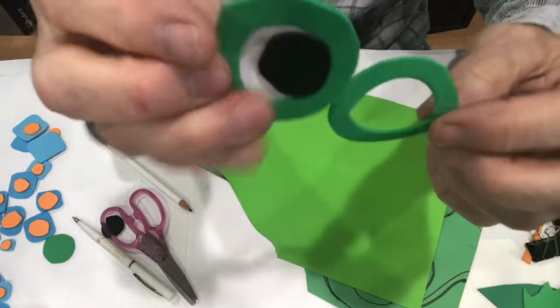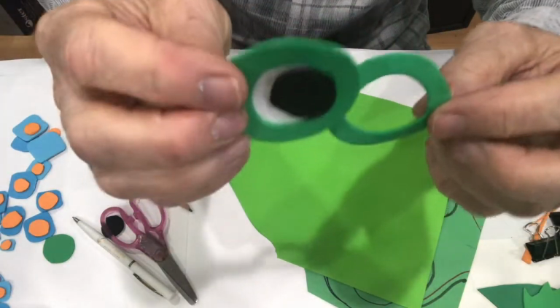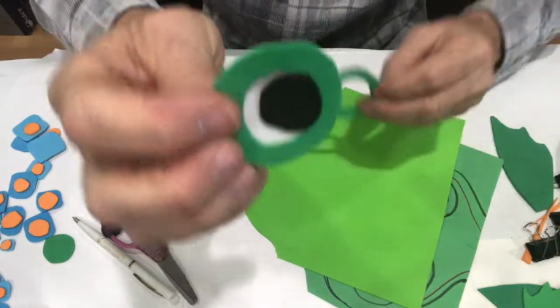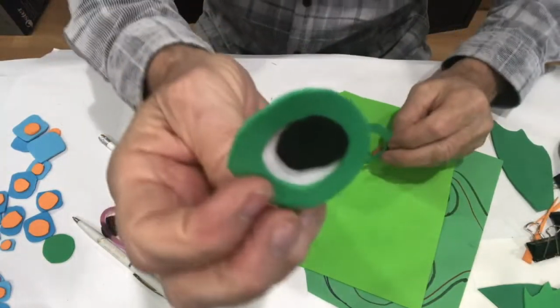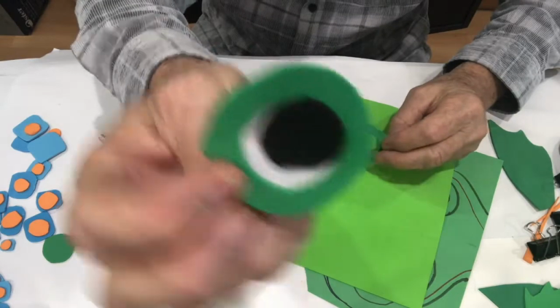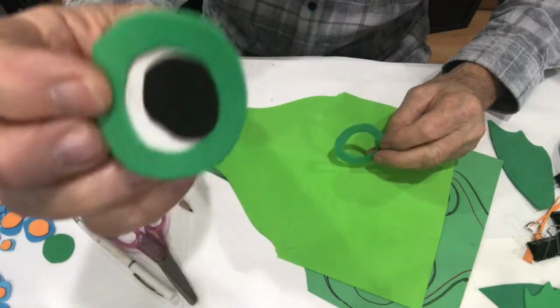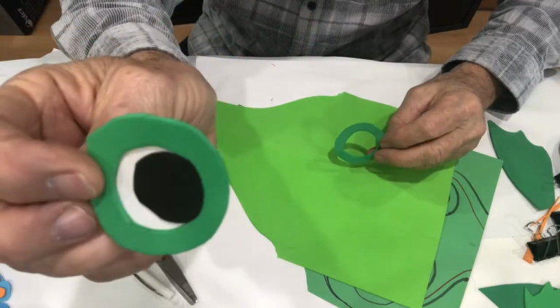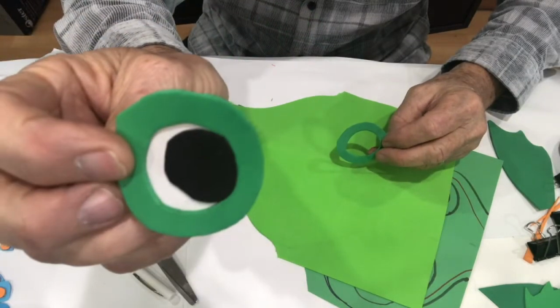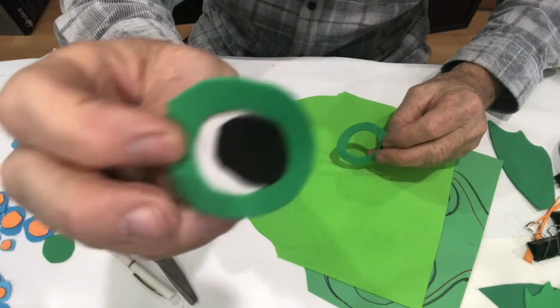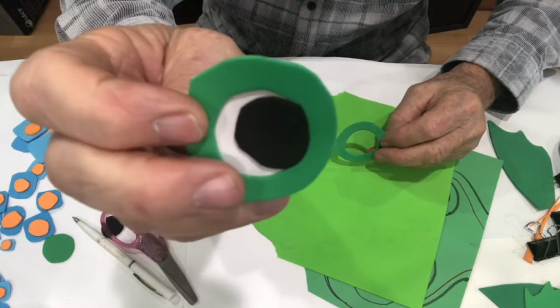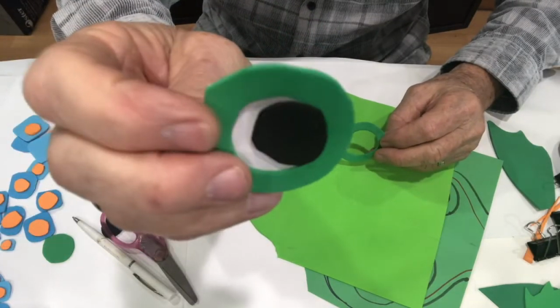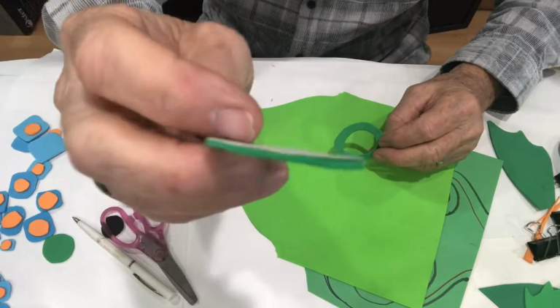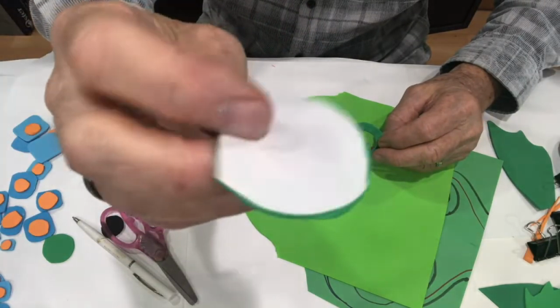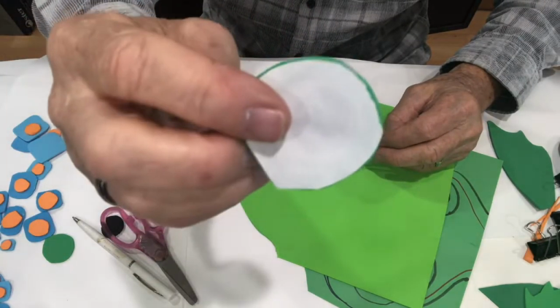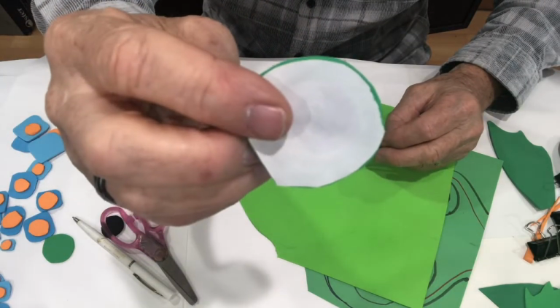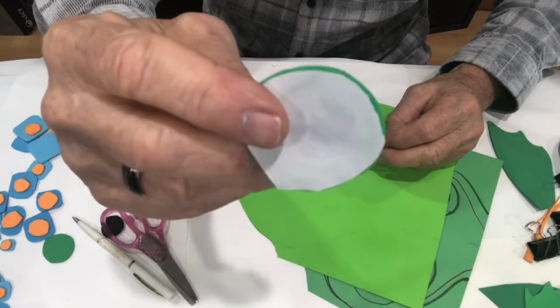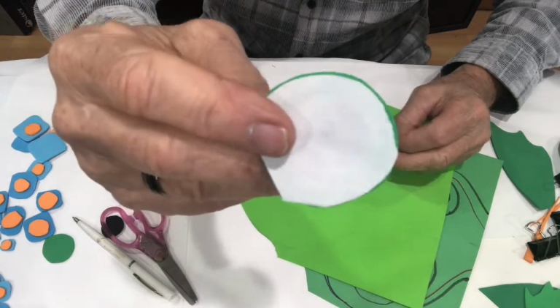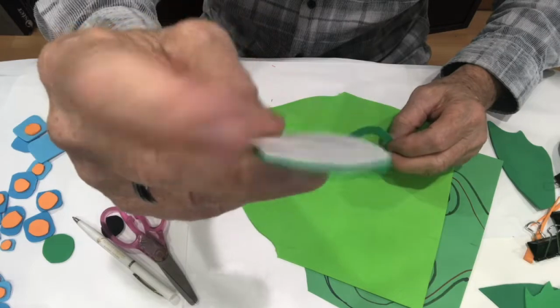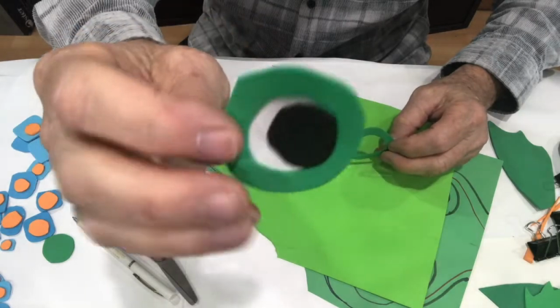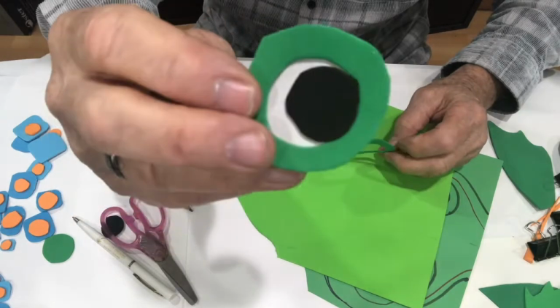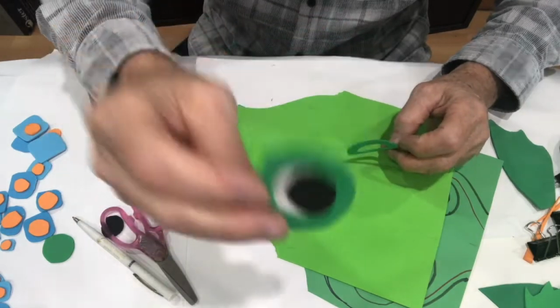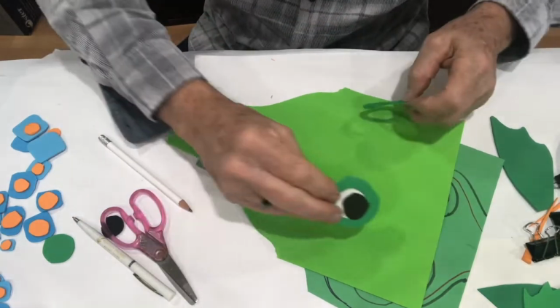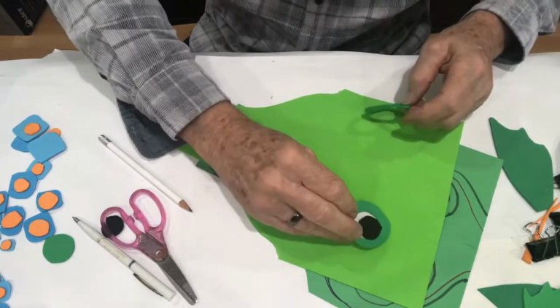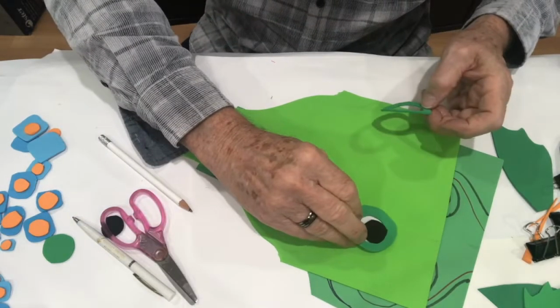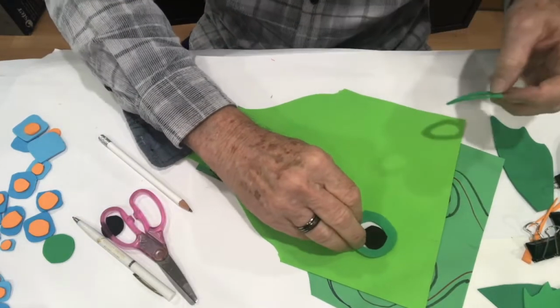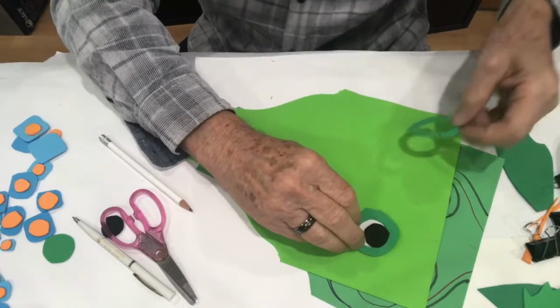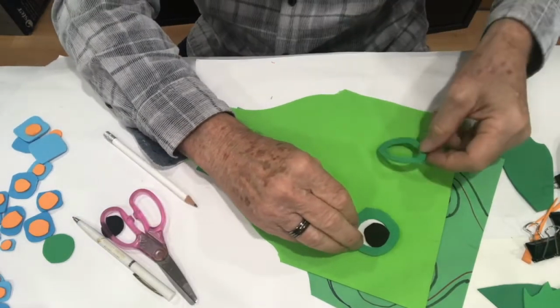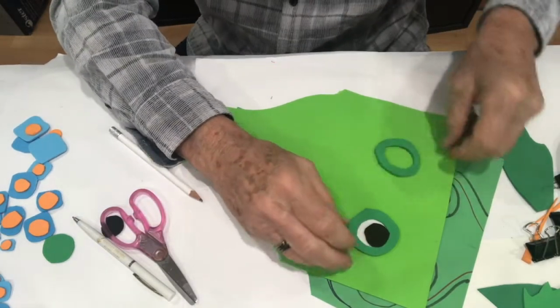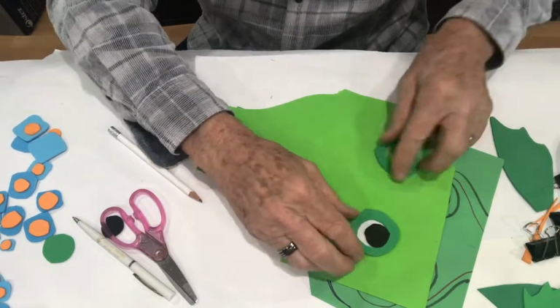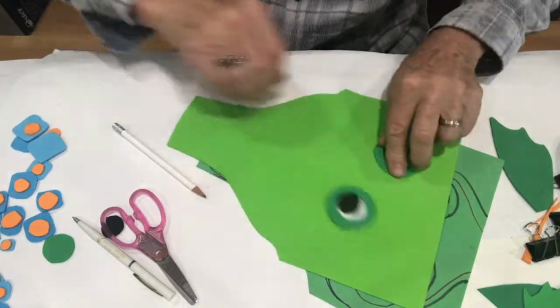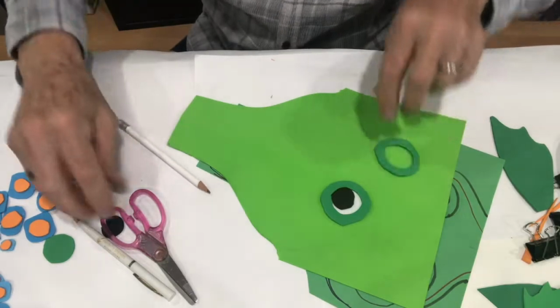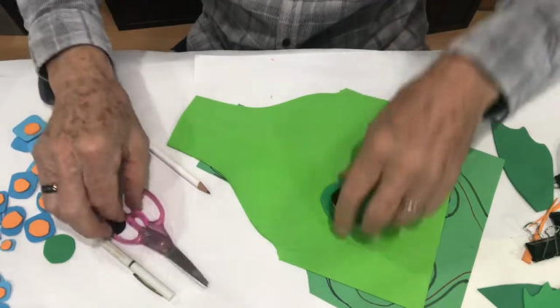I pre-cut one ahead of time - I've got one for each side. This one has a black eye in the middle with a white background. You can see how I glued paper on the back of it, which is what I'm going to do right now so I can glue these in position.